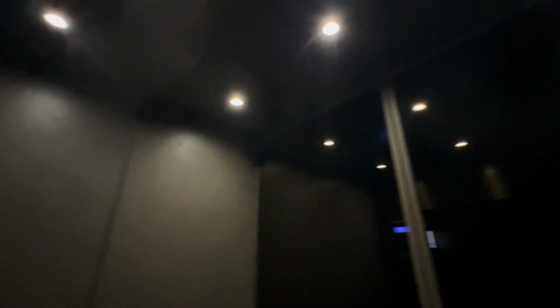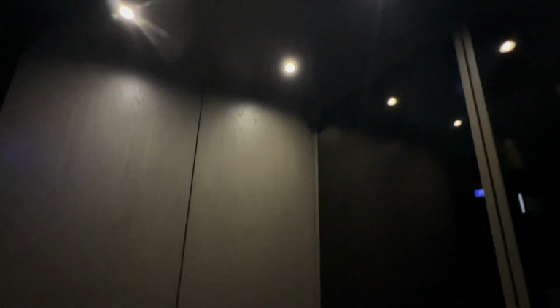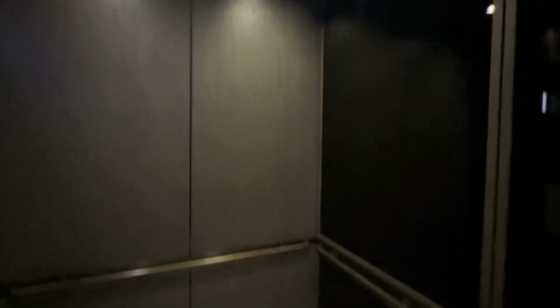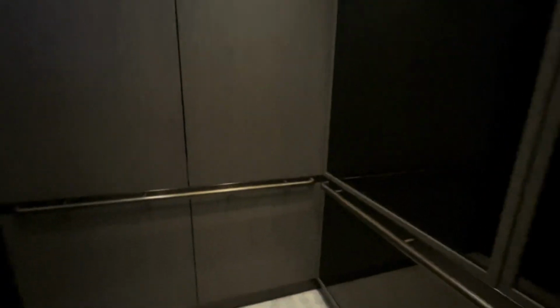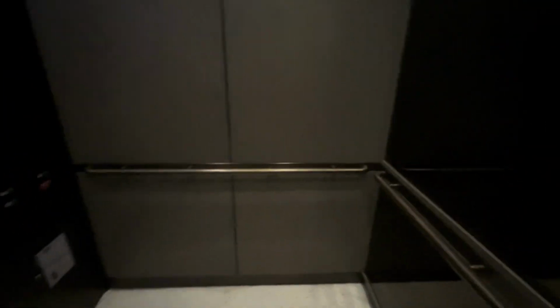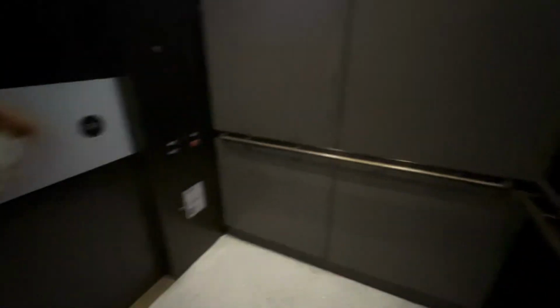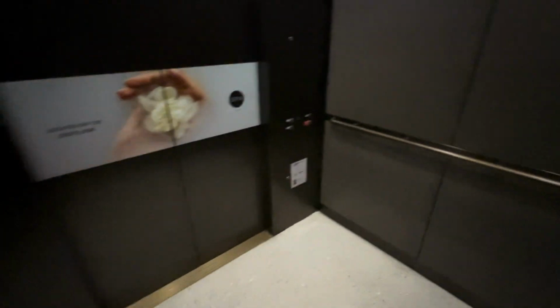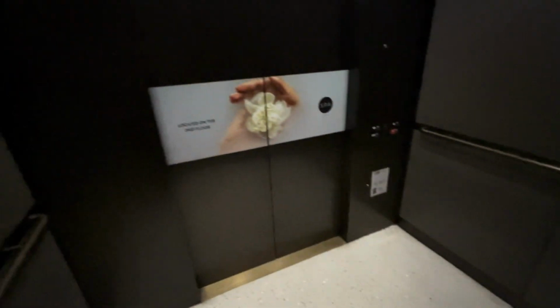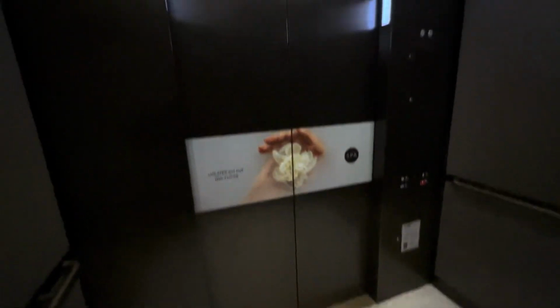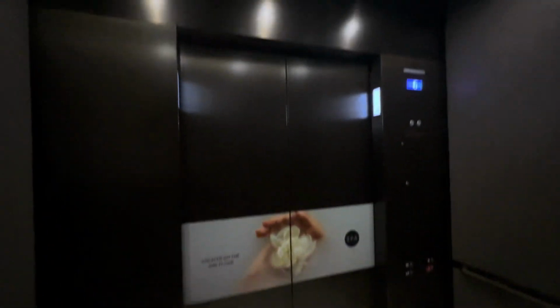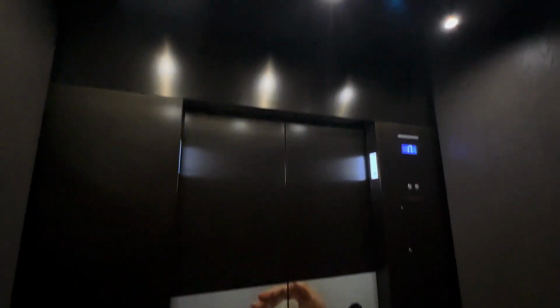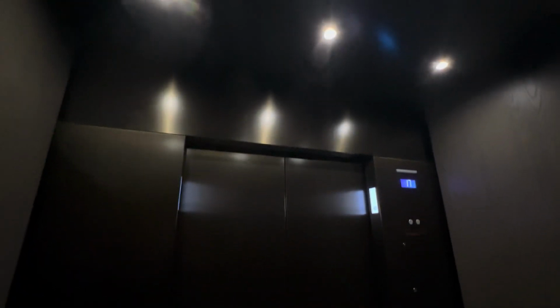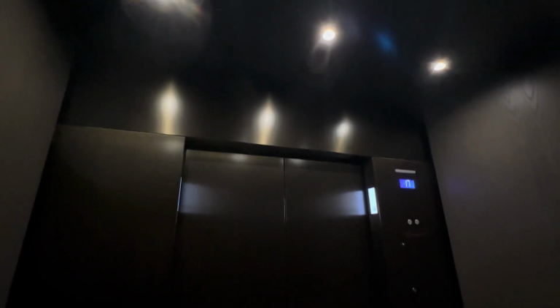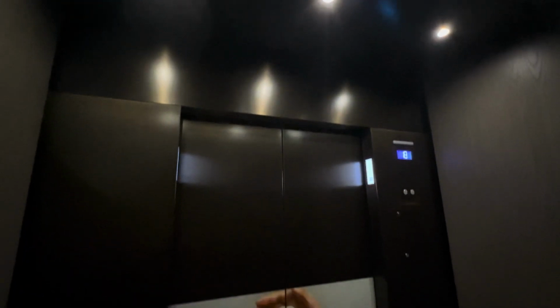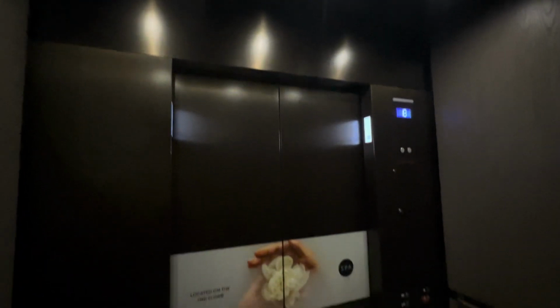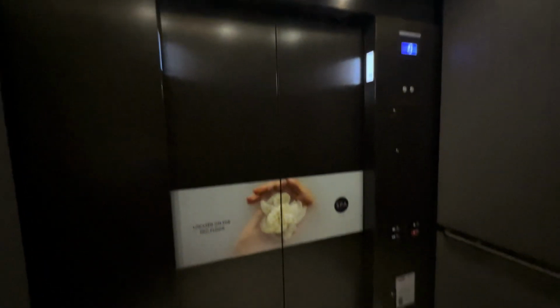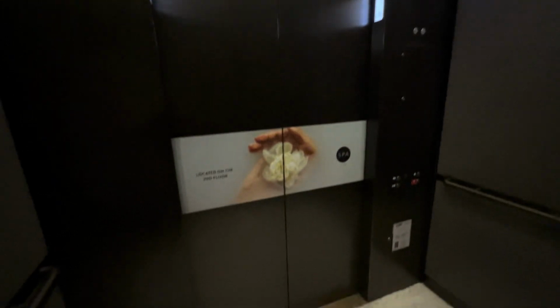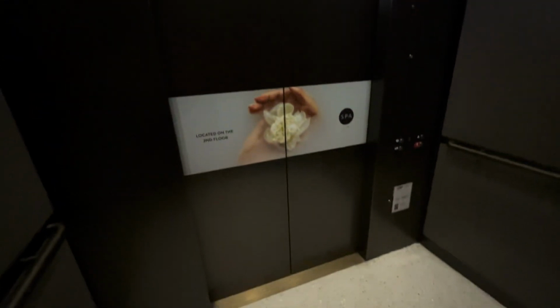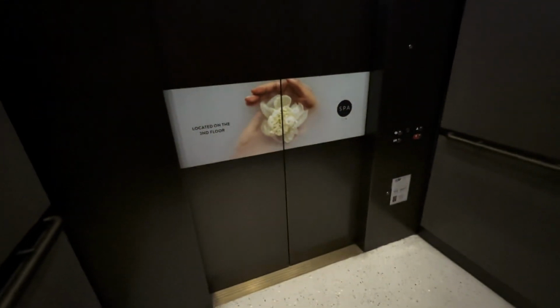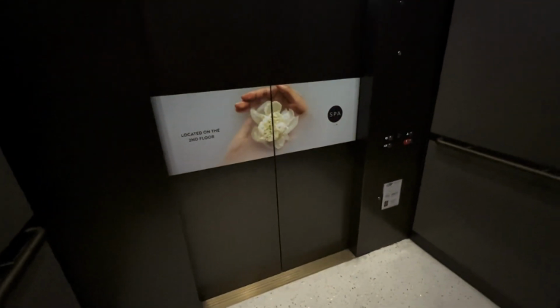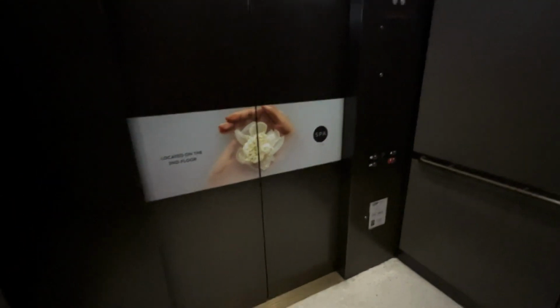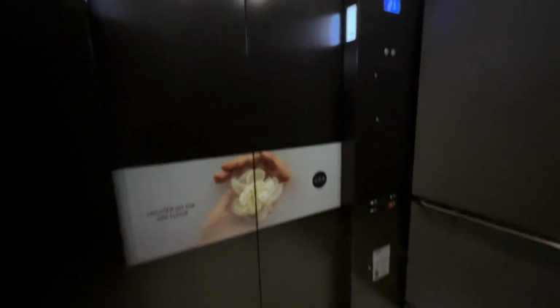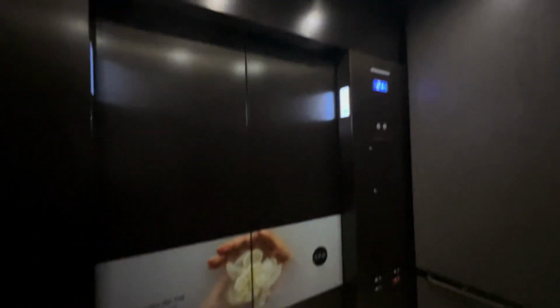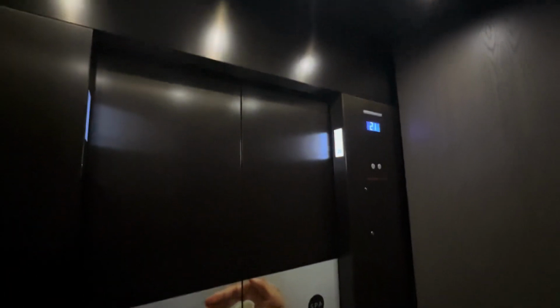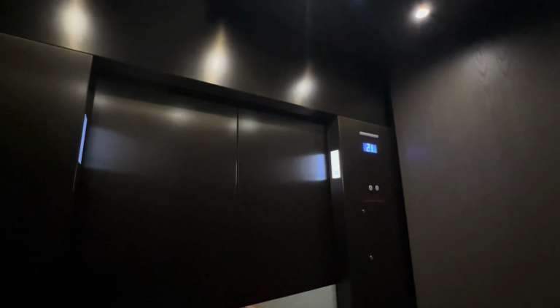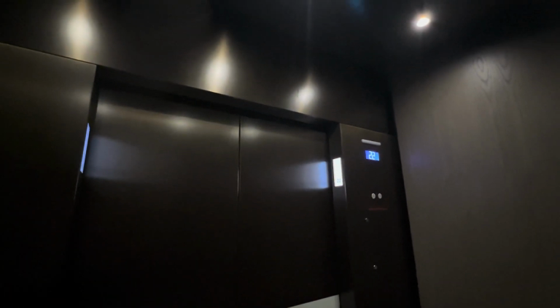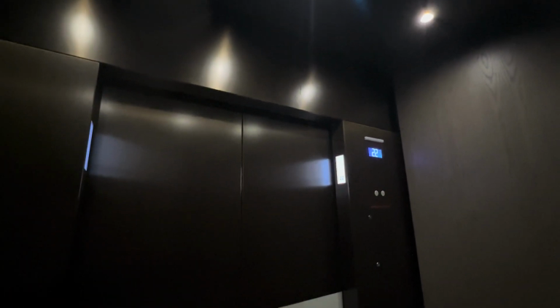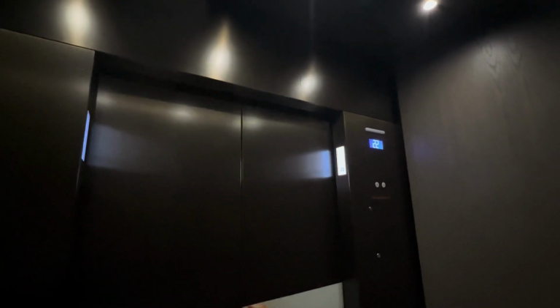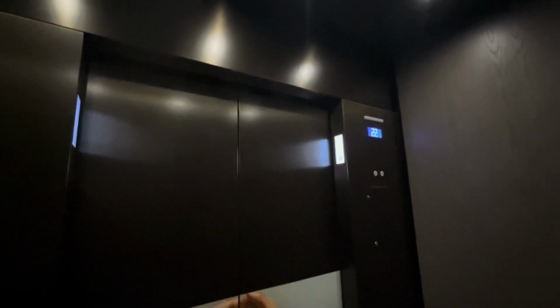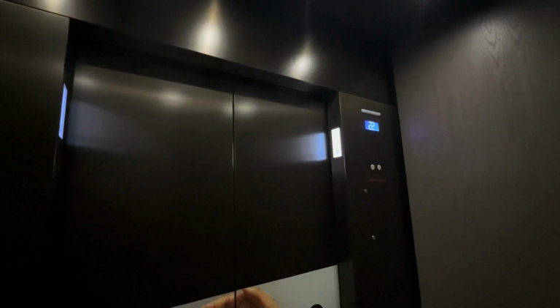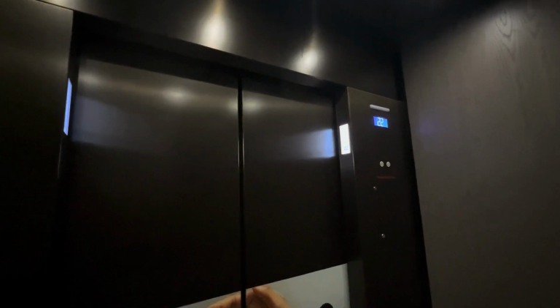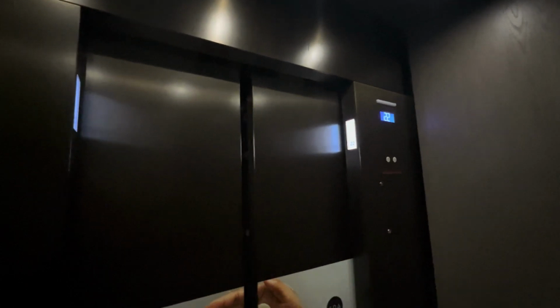There's a speaker in the corner. It's a nice elevator. Twenty-second floor.